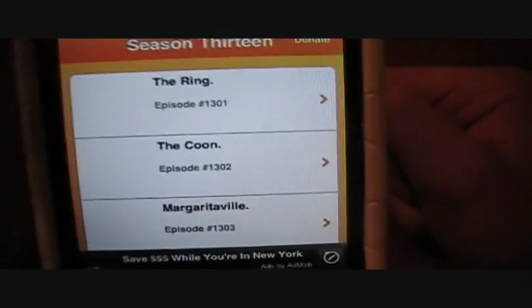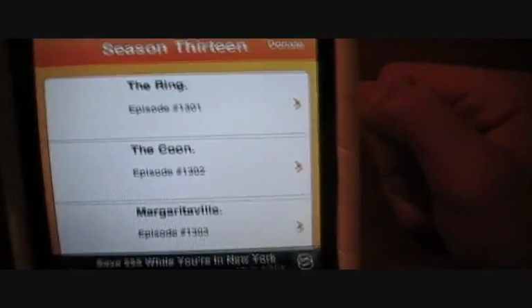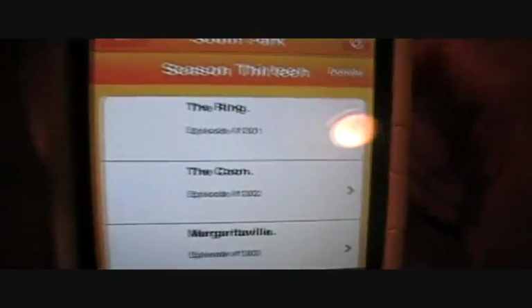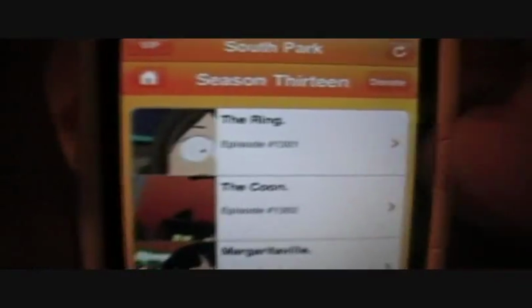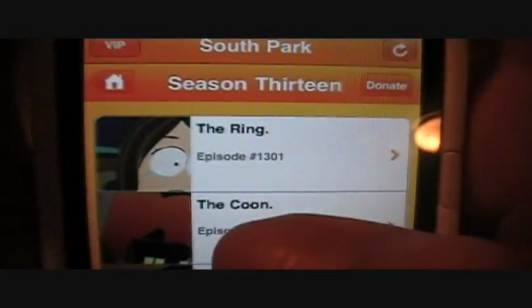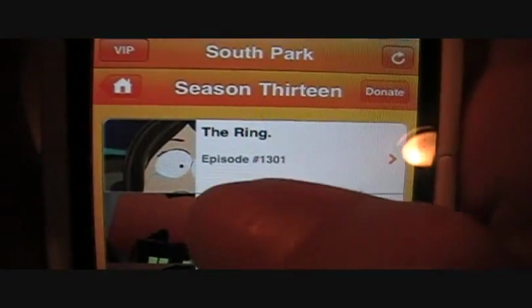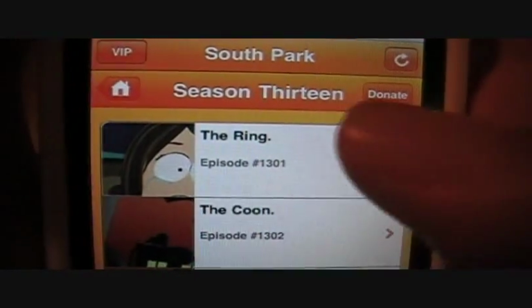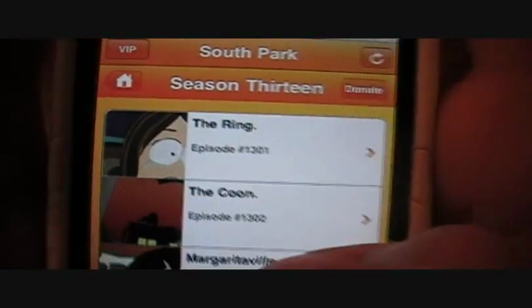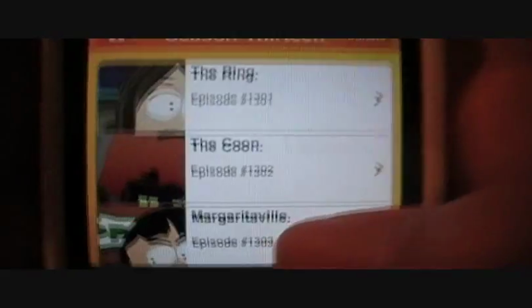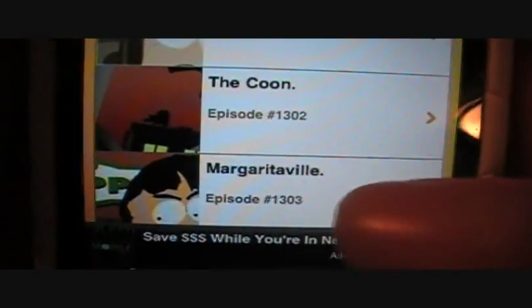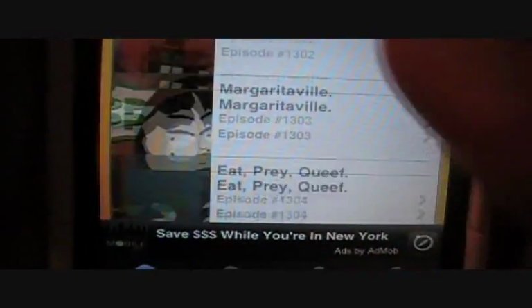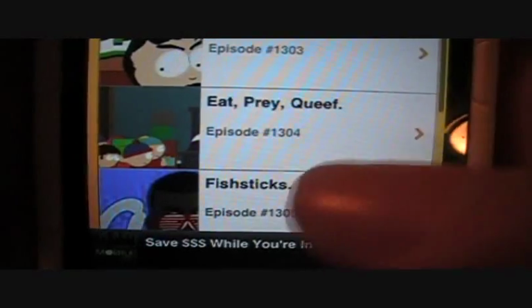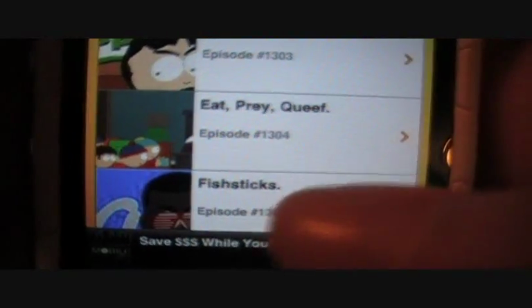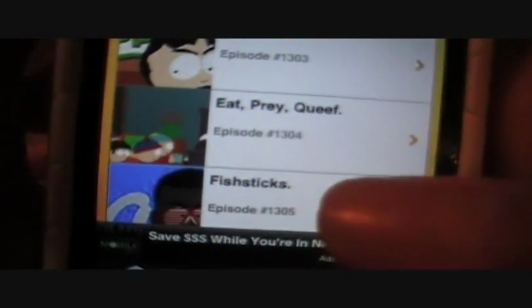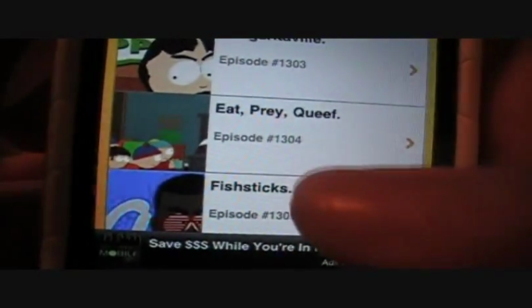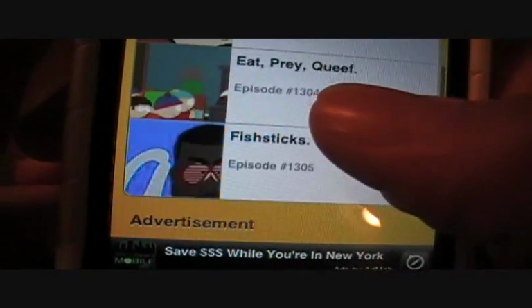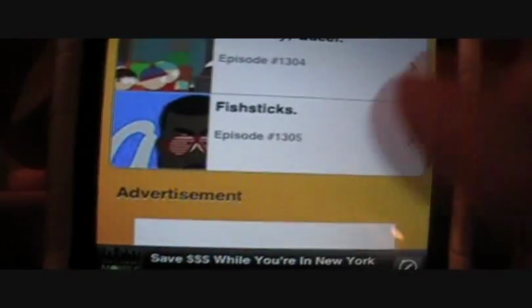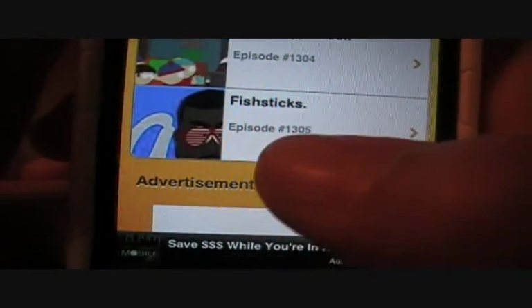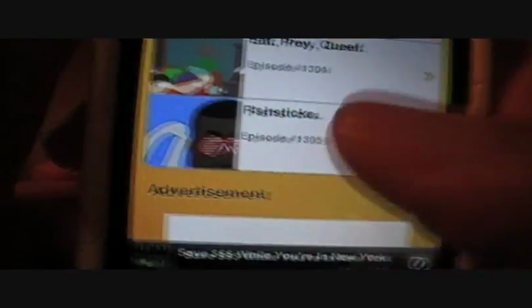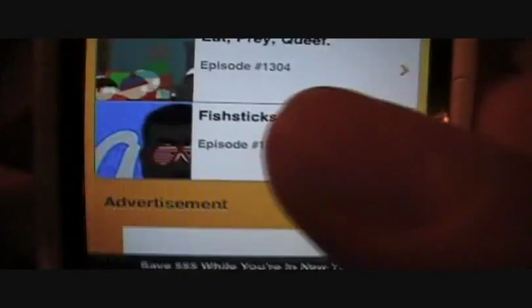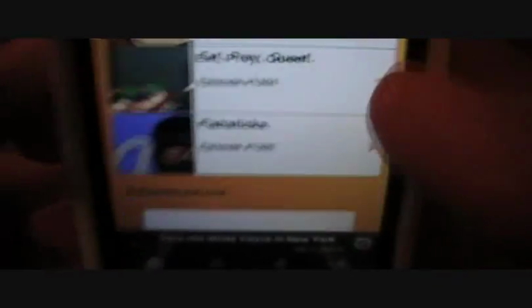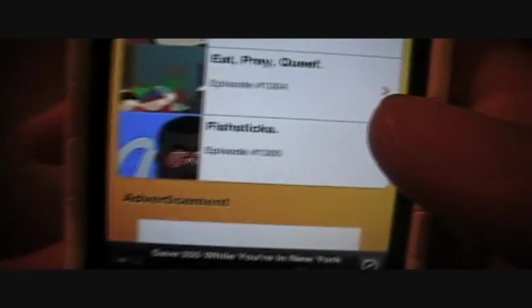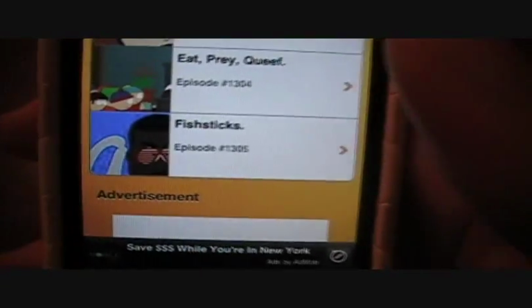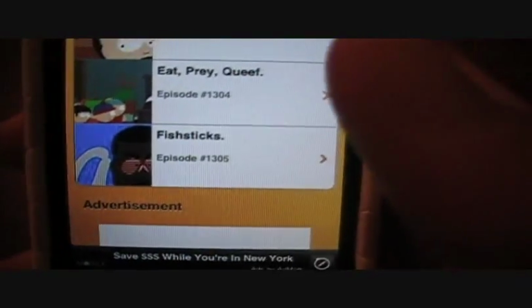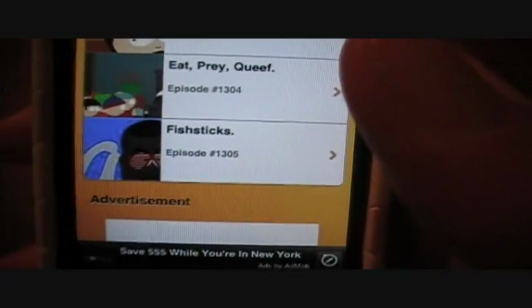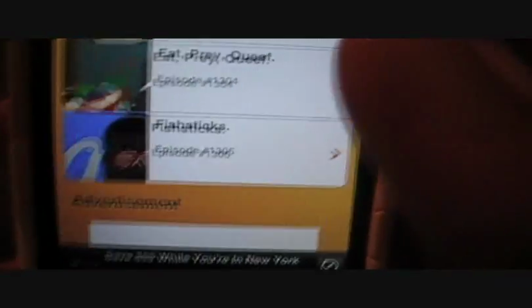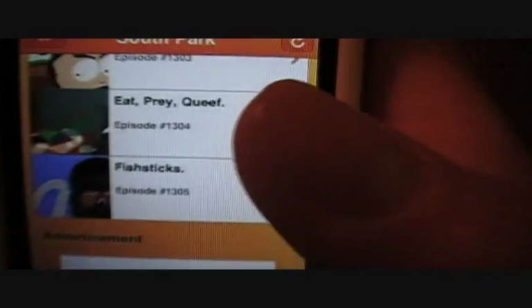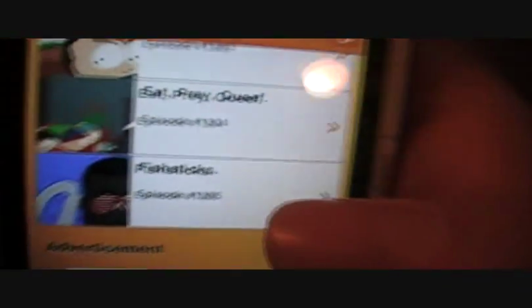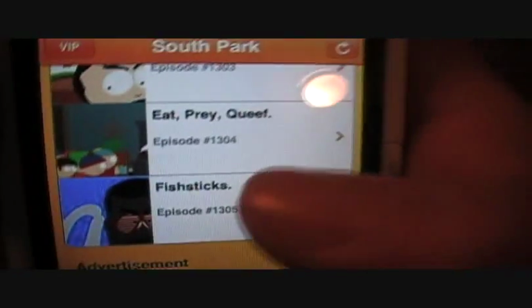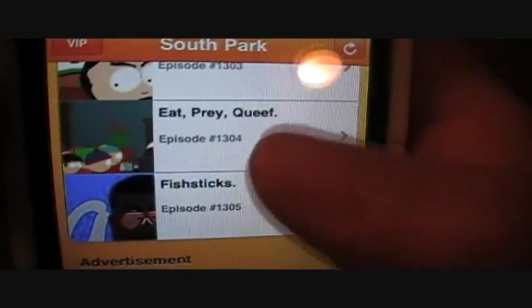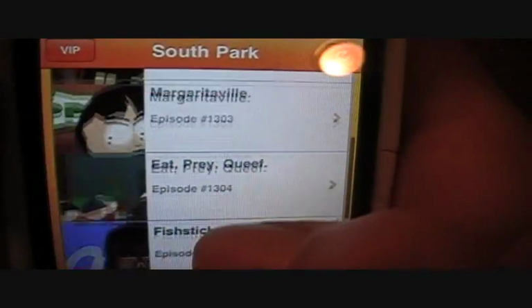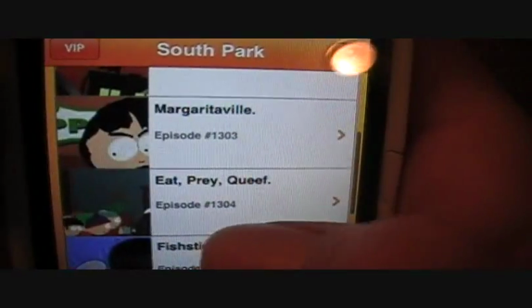Let's go to Season 13, the newest season. You can see the episodes: The Ring, The Coon, Margaritaville, Eat, Franks, Fish Sticks. I just watched Fish Sticks not too long ago — really funny. Poor Kanye West gets dissed like crazy.